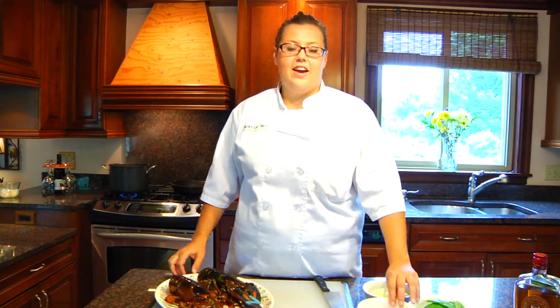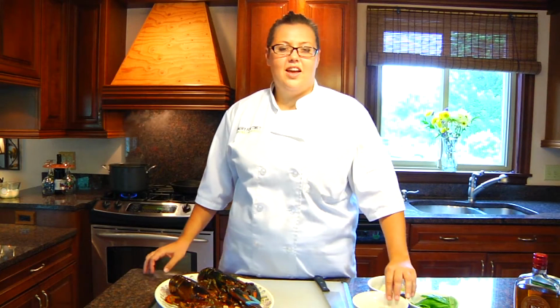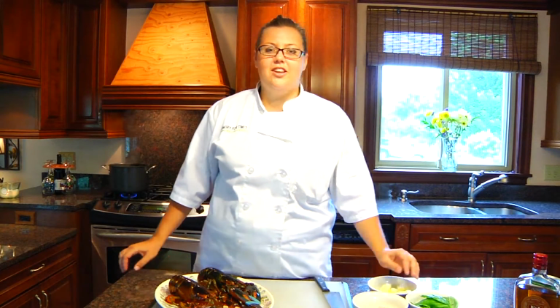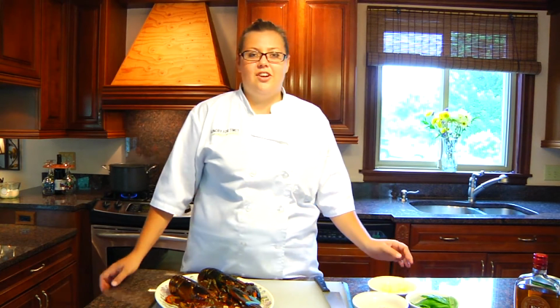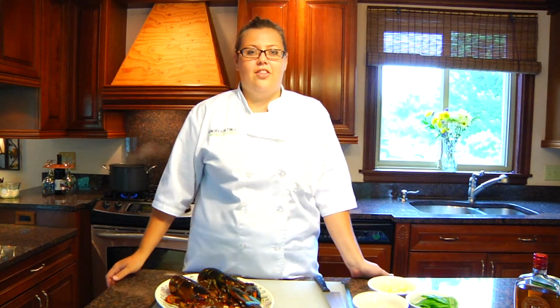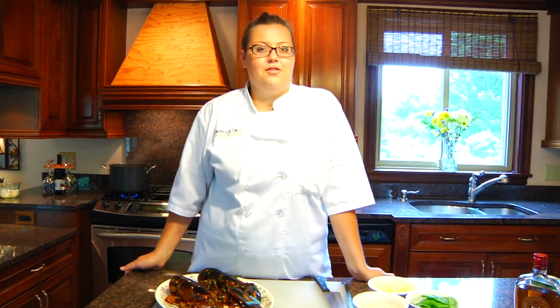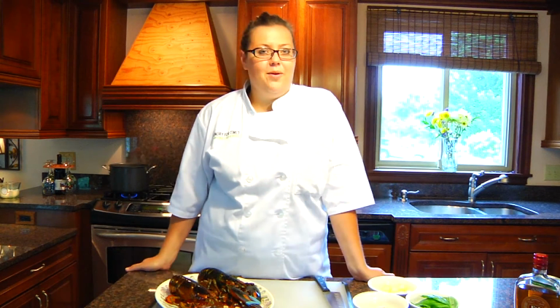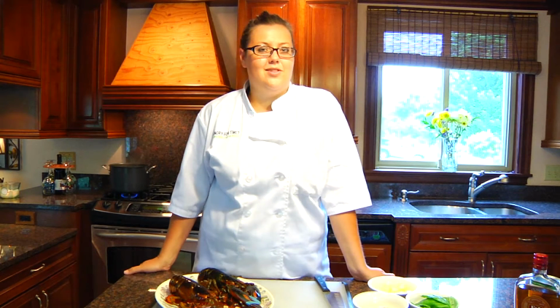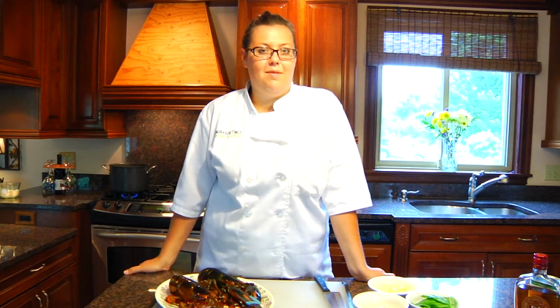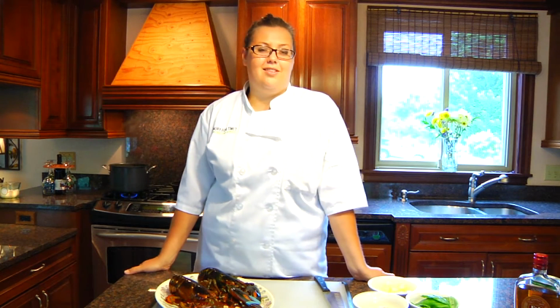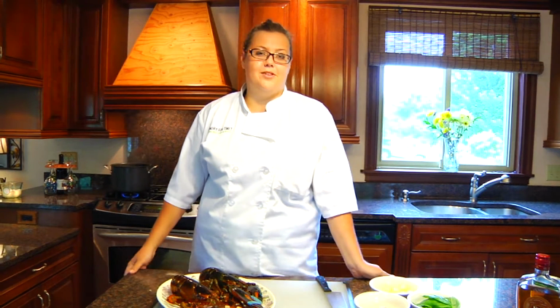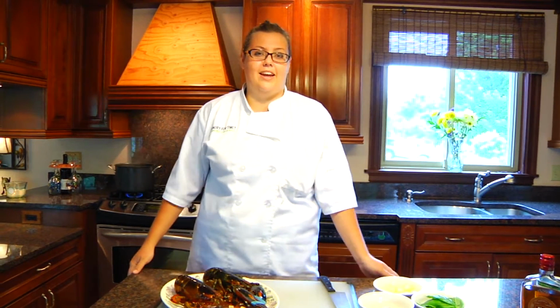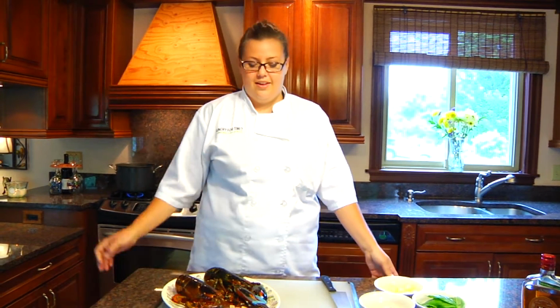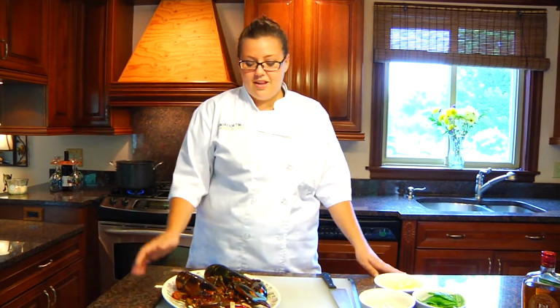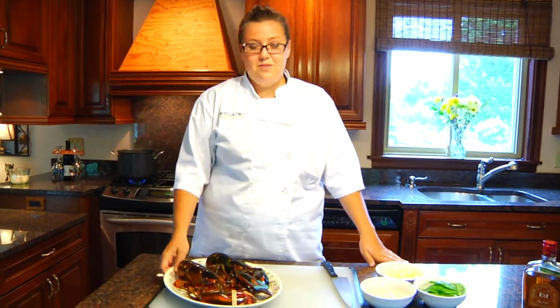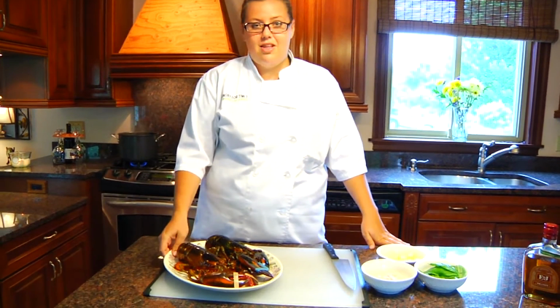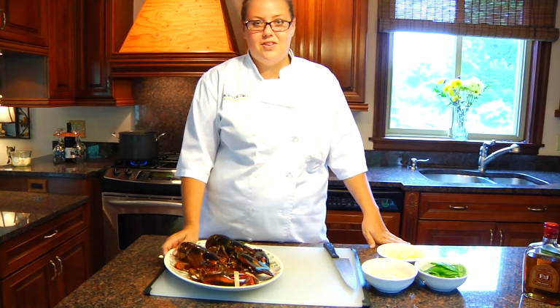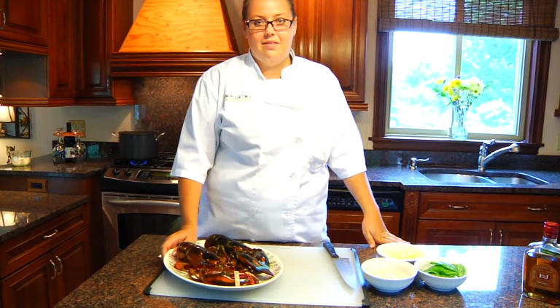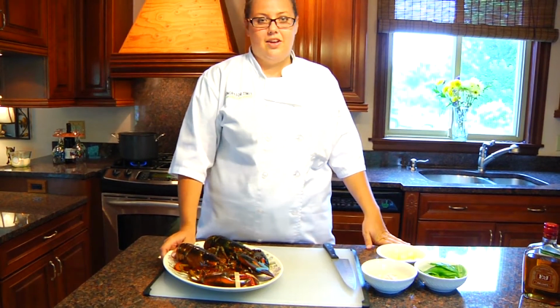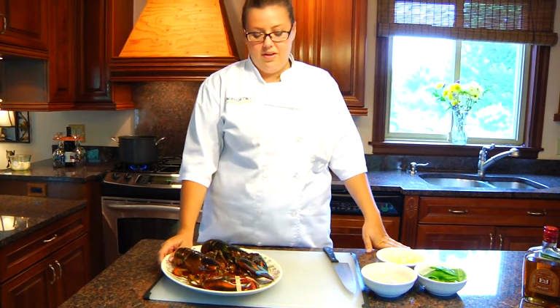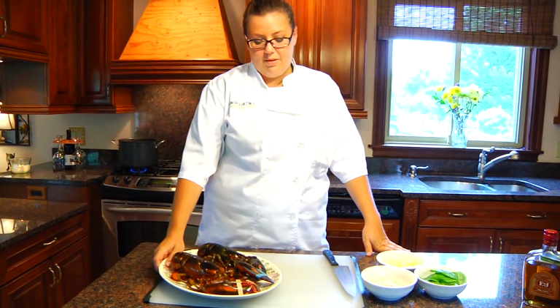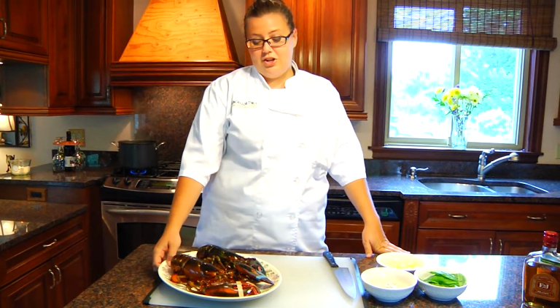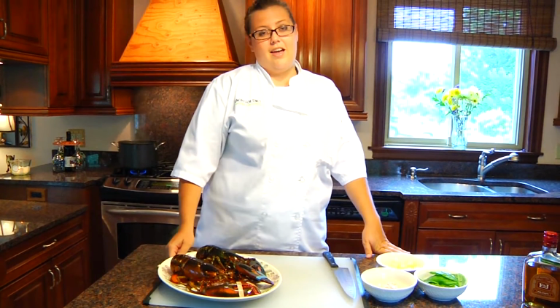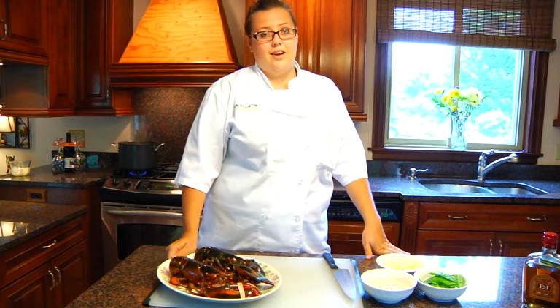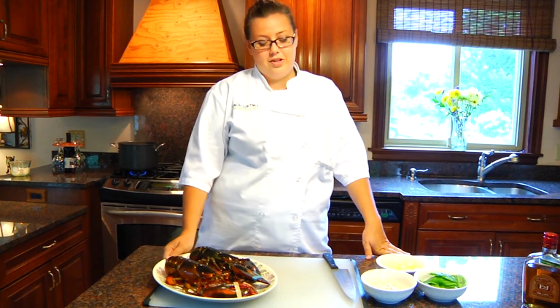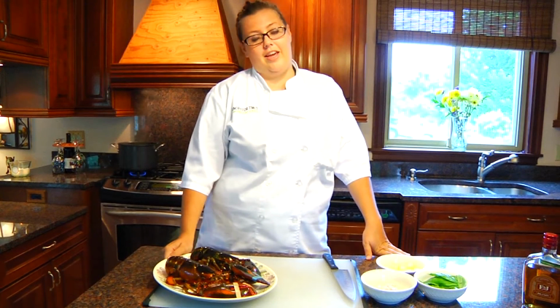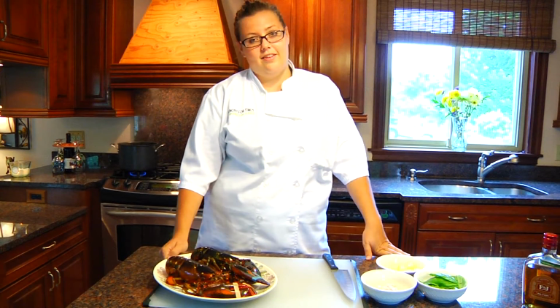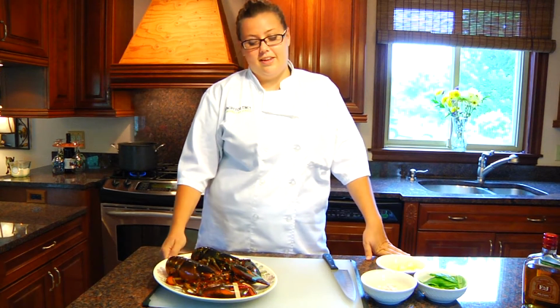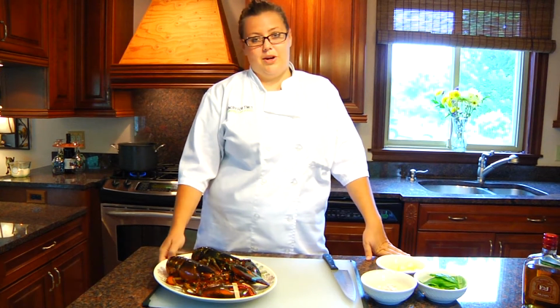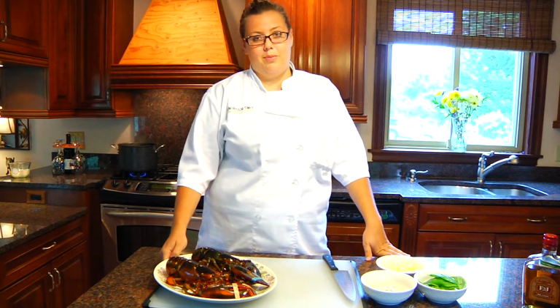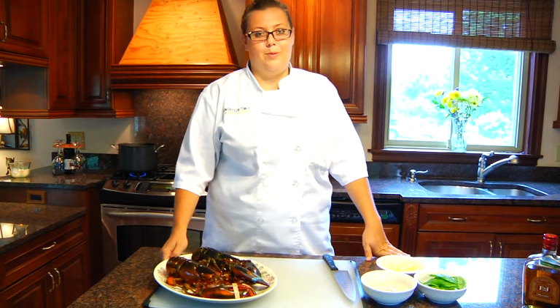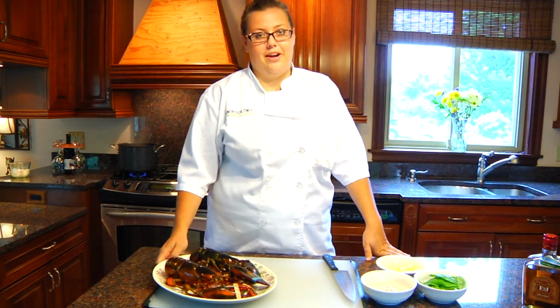Now that Trent and Jean are out on the golf cart, we're gonna get started on making the lobster spaghetti. We've got two main lobsters here ready to go. I'm gonna show you how to, unfortunately, get them ready to go in the boiling water here.